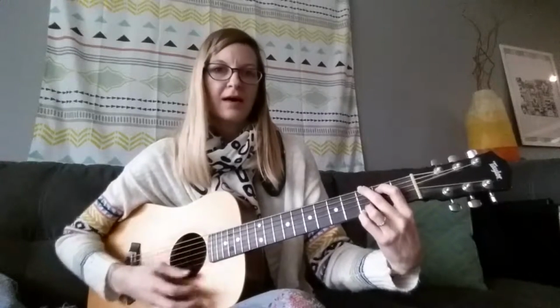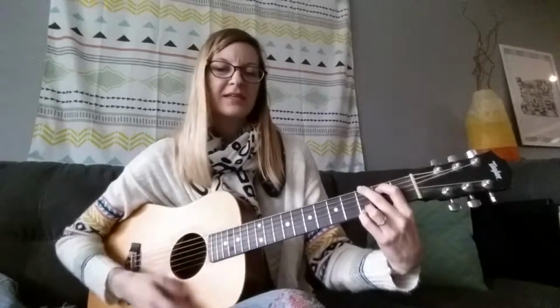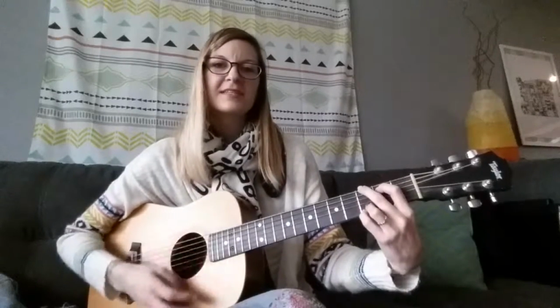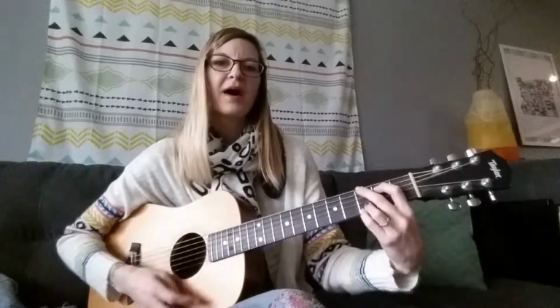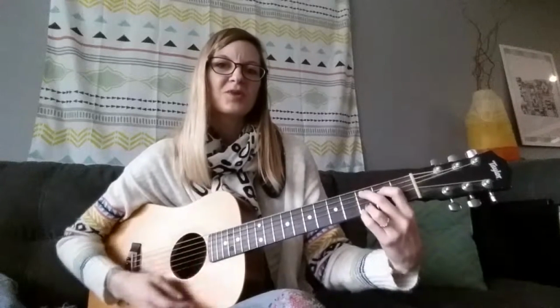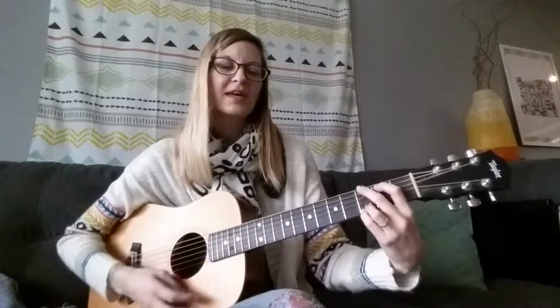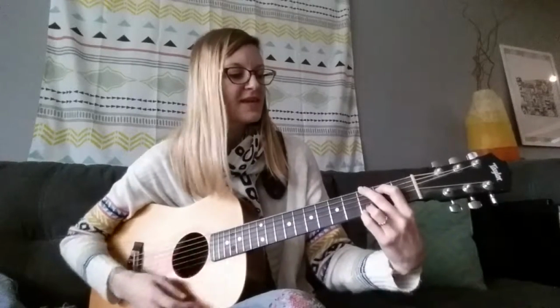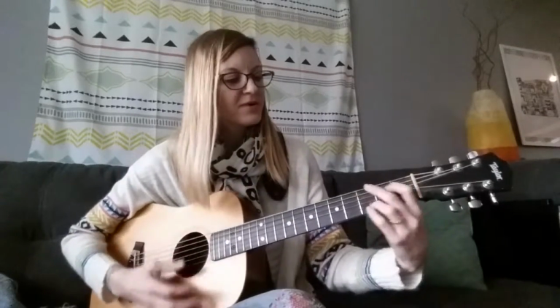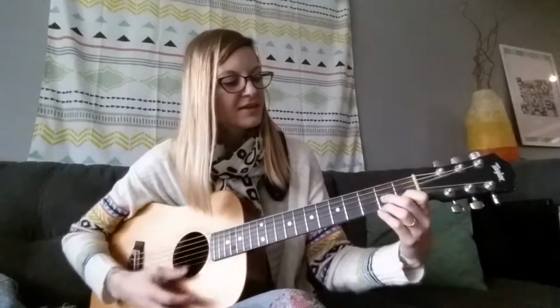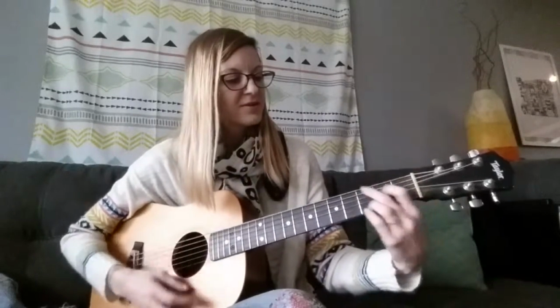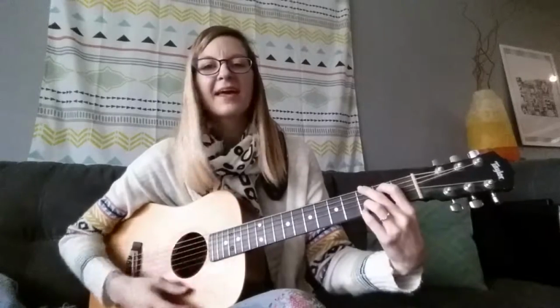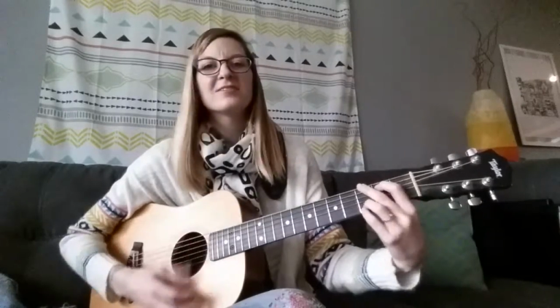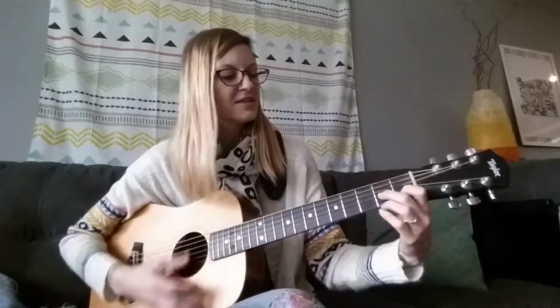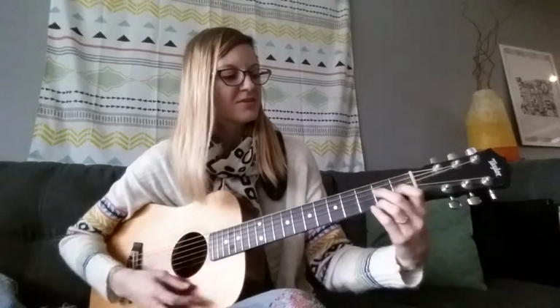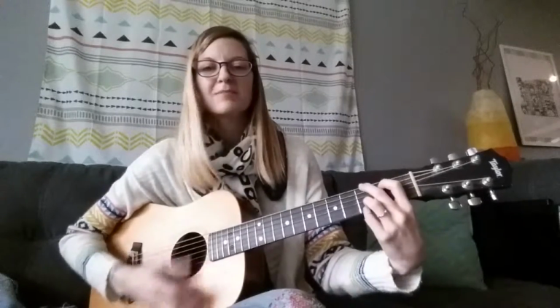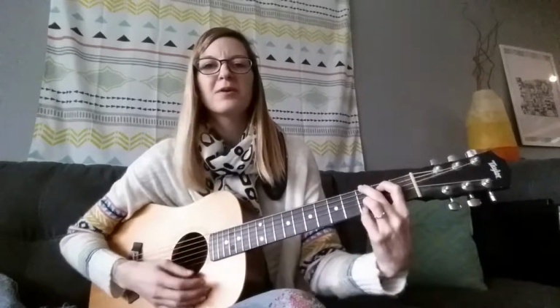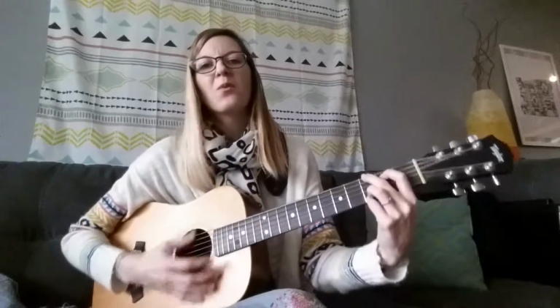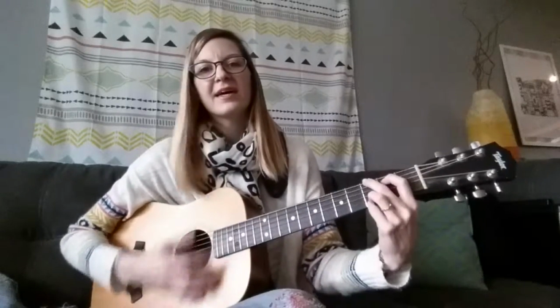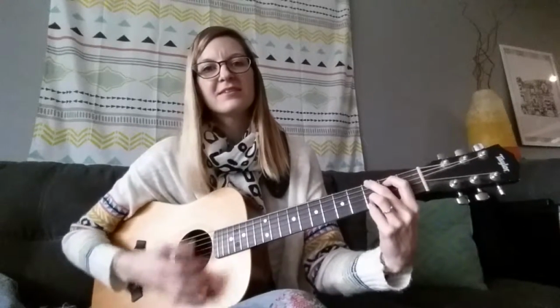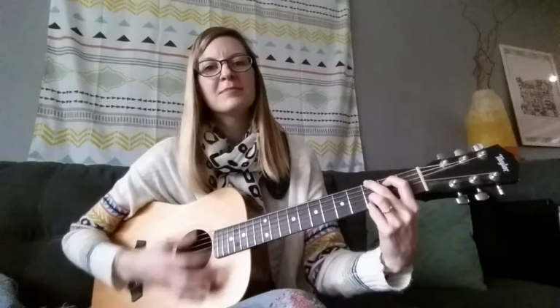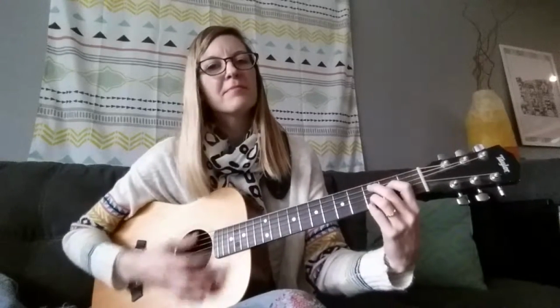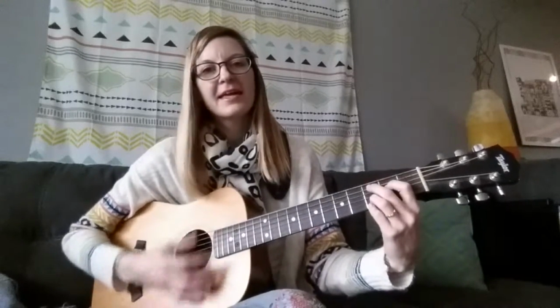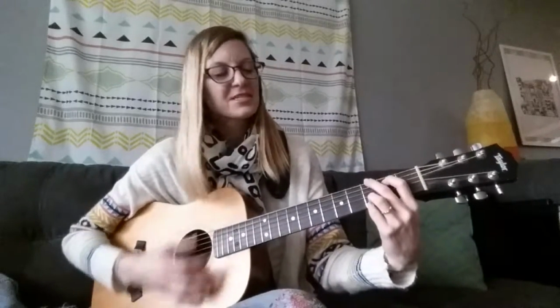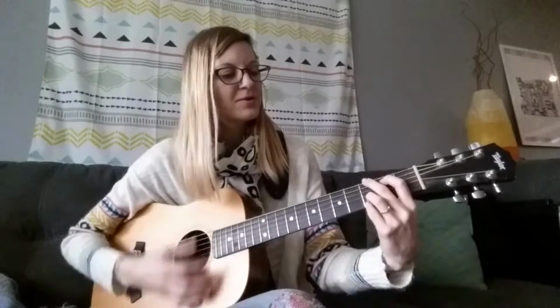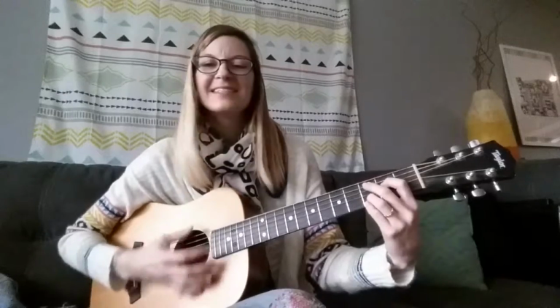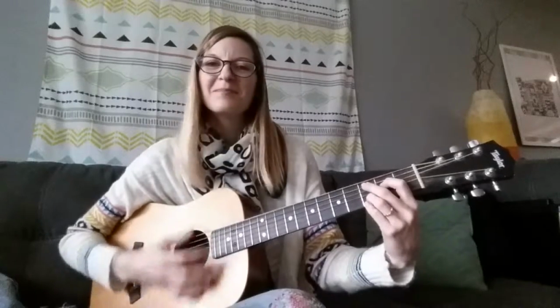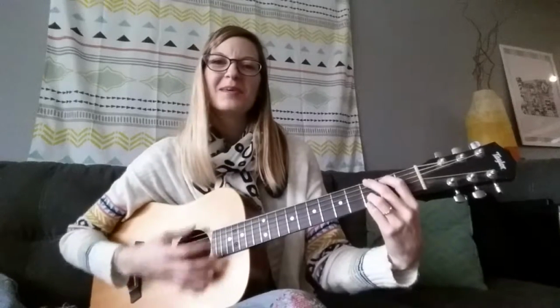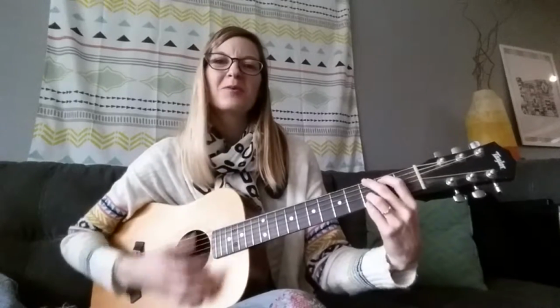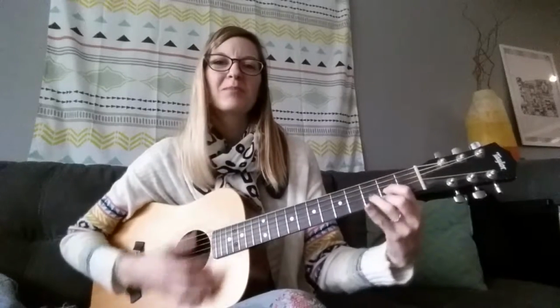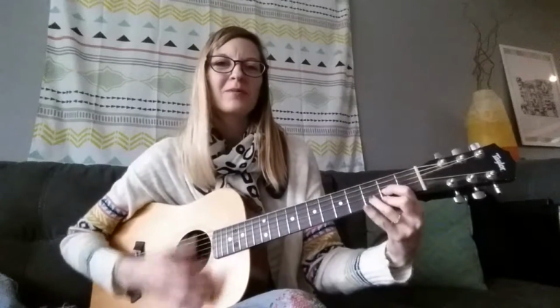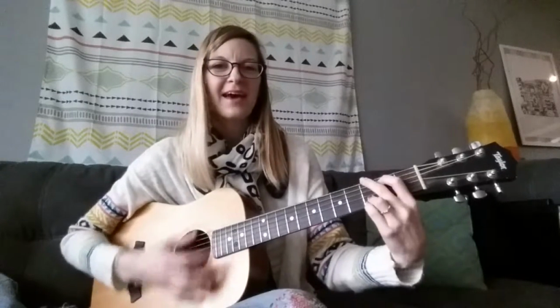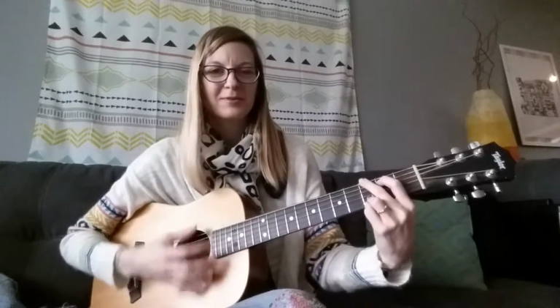I'm a little teapot, short and stout. Here is my handle, here is my spout. When I get all steamed up and I shout, tip me over and pour me out.